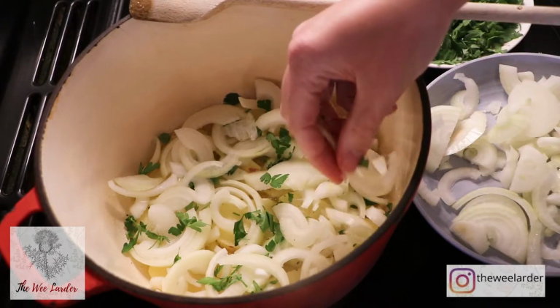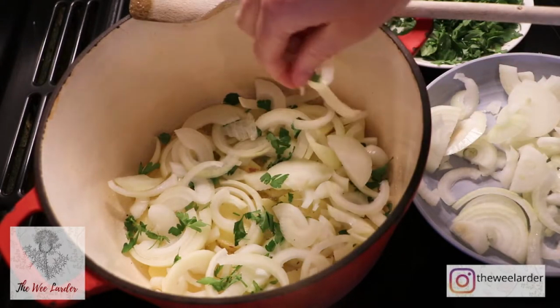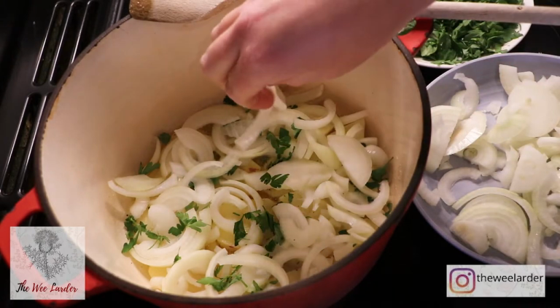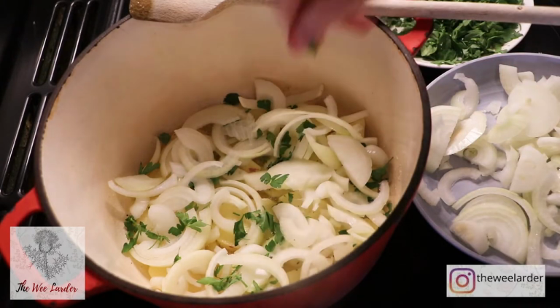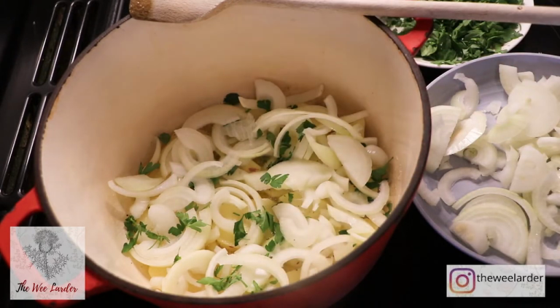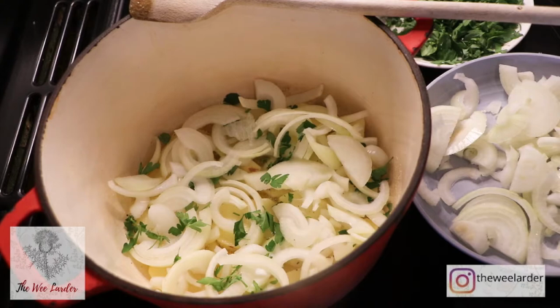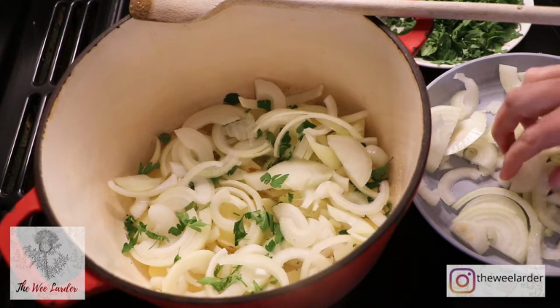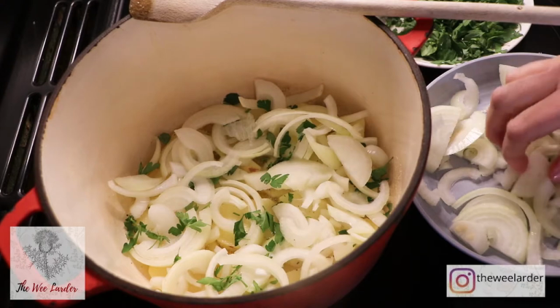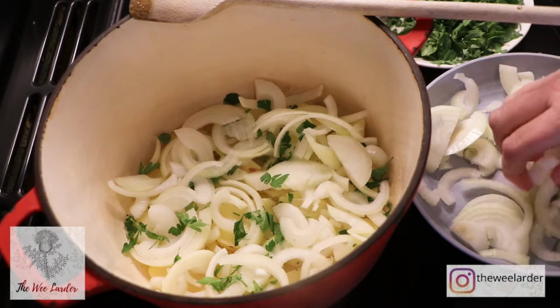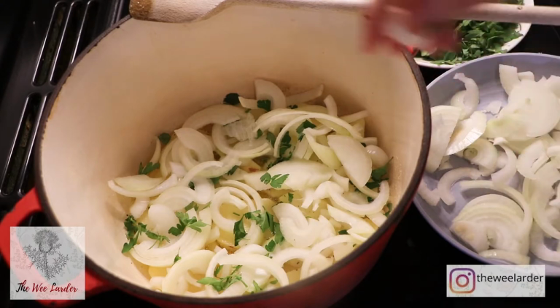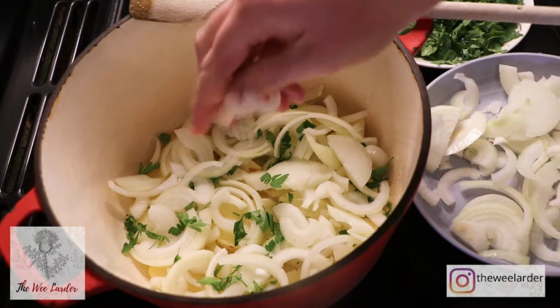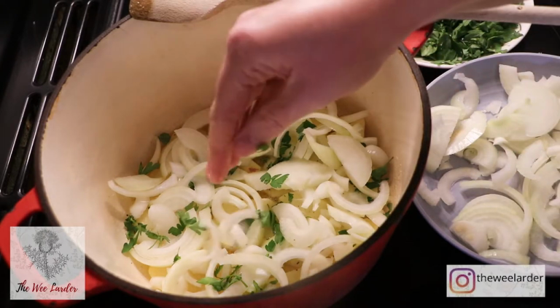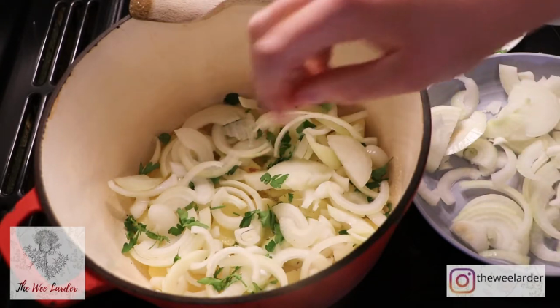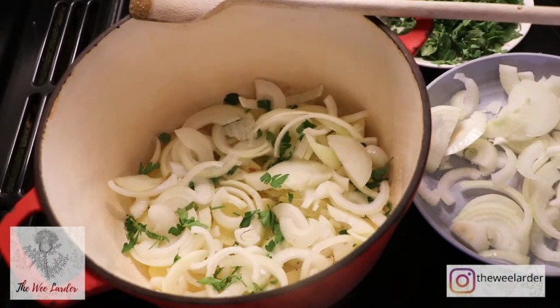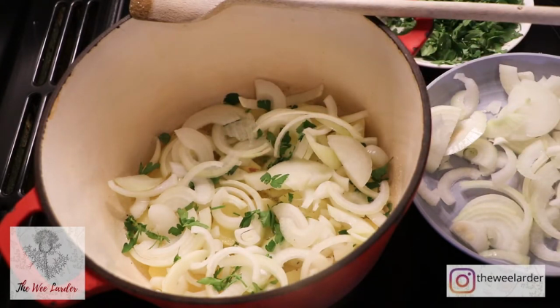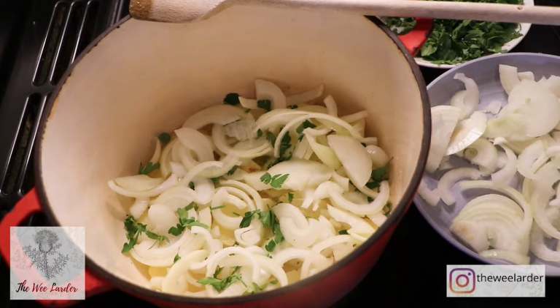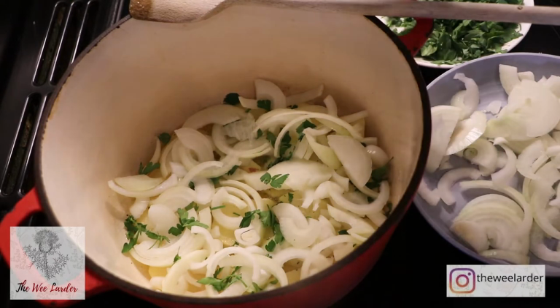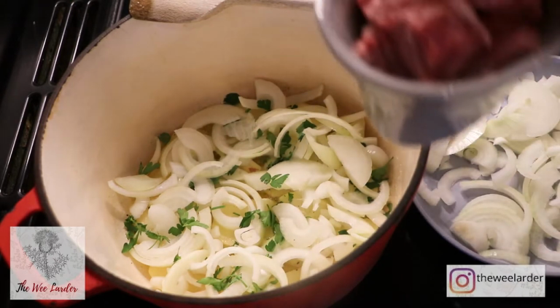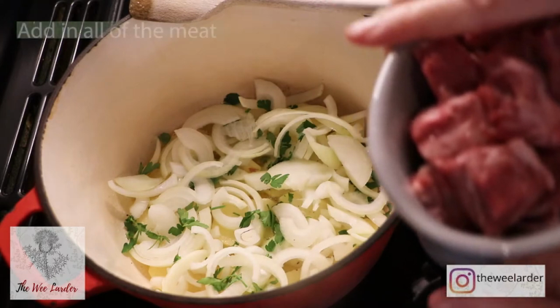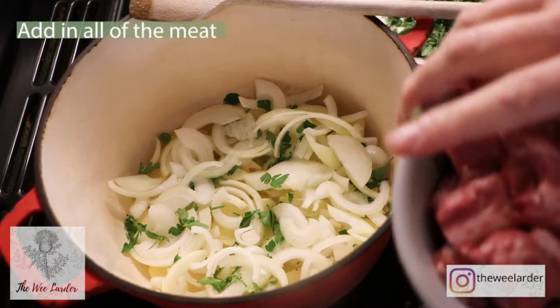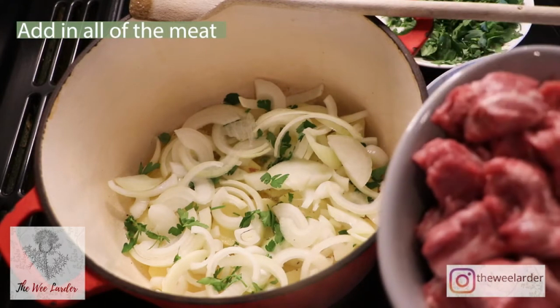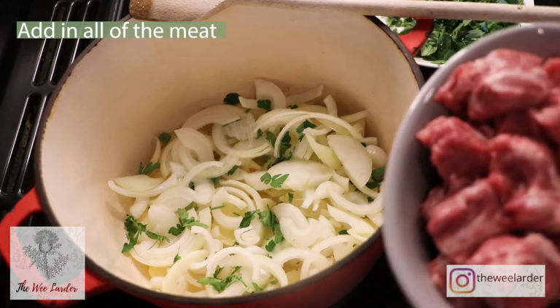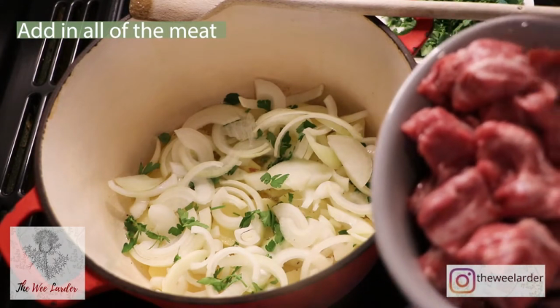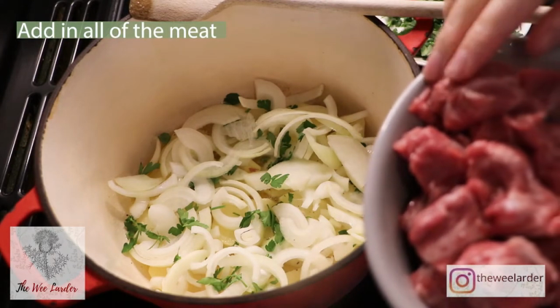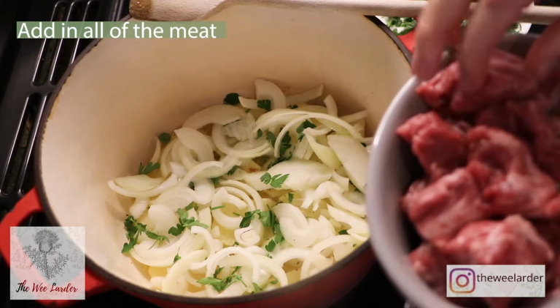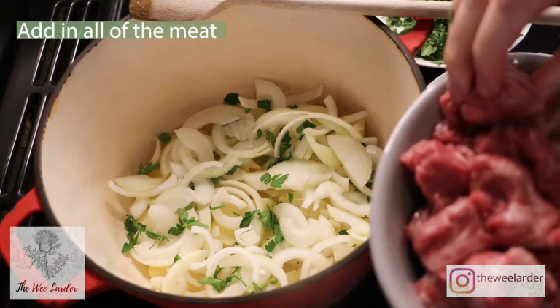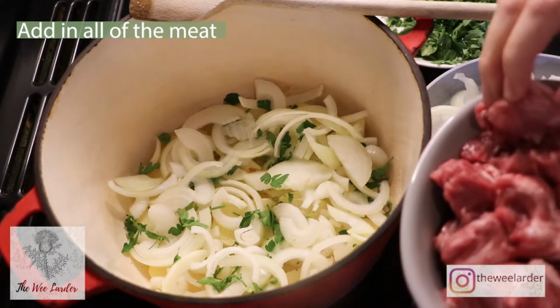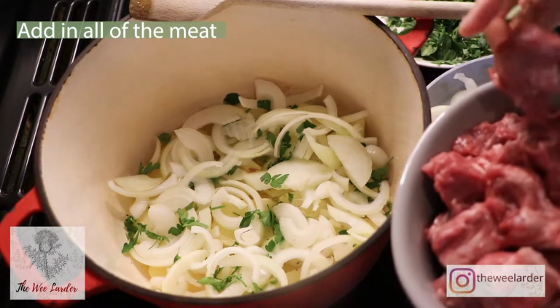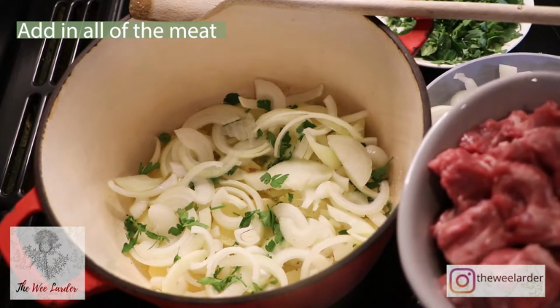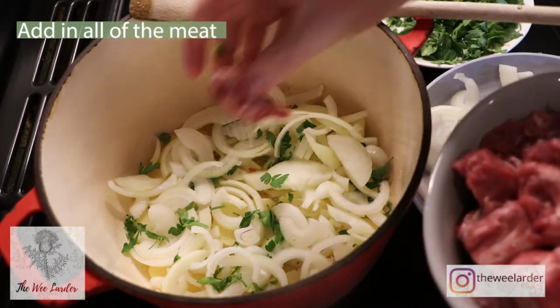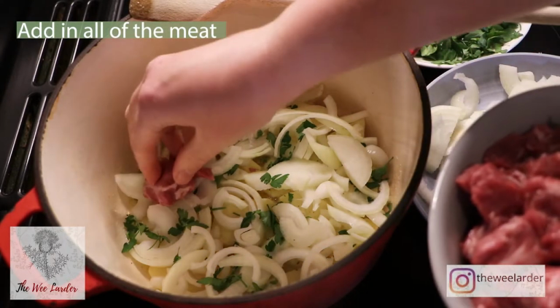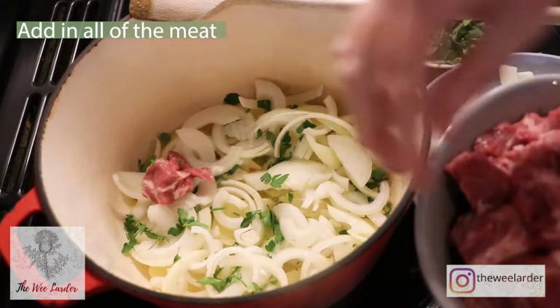You can use dry parsley, but I would recommend using fresh parsley if you can. Don't put all your onions into this first layer because you're going to need them for the second layer. Then we're going to add on our meat — all of it into this layer. You can see it is quite a fatty cut, but I have removed any larger chunks of fat from the lamb neck.